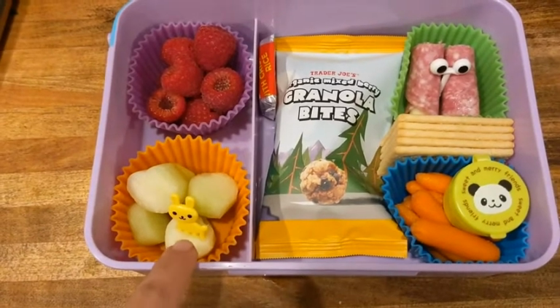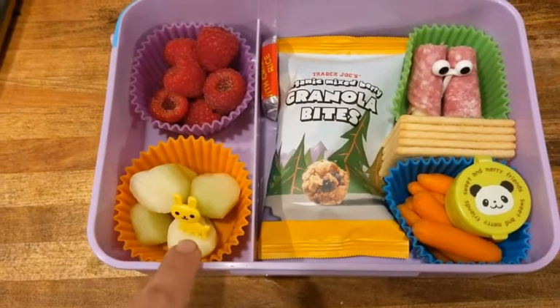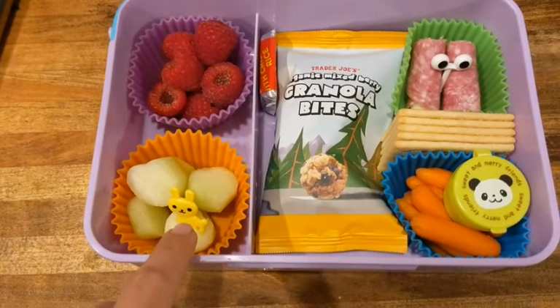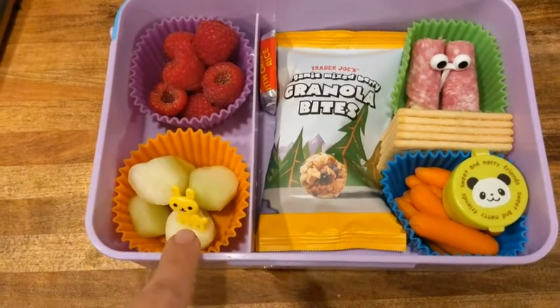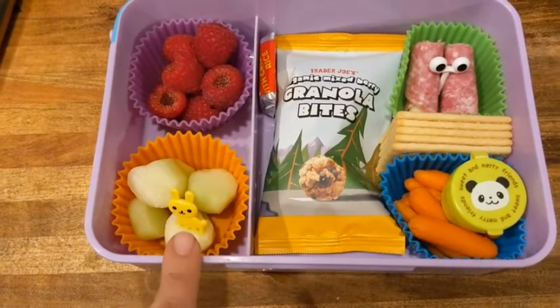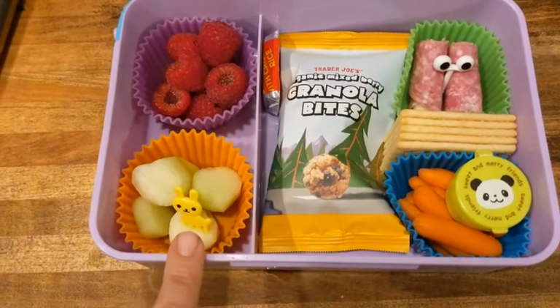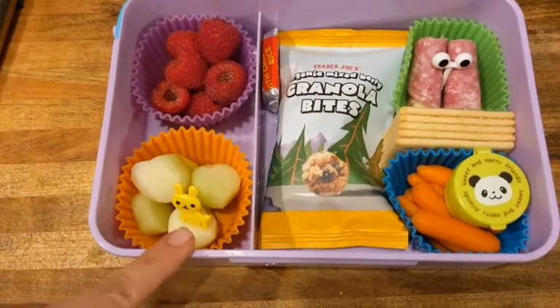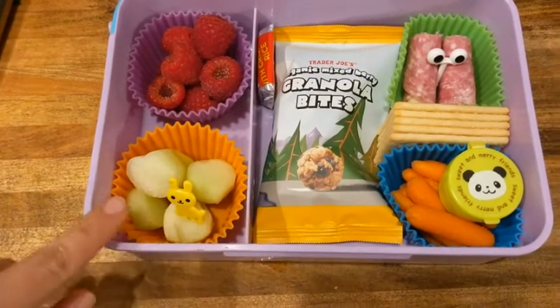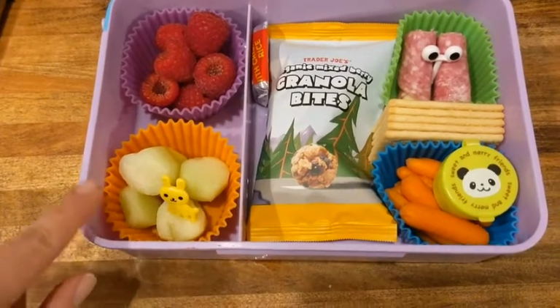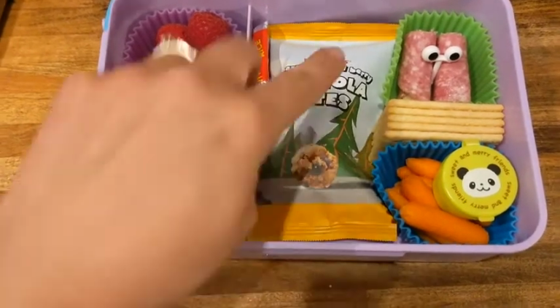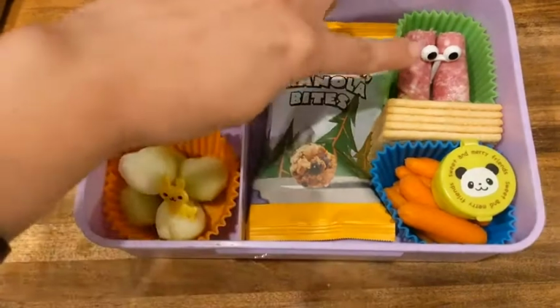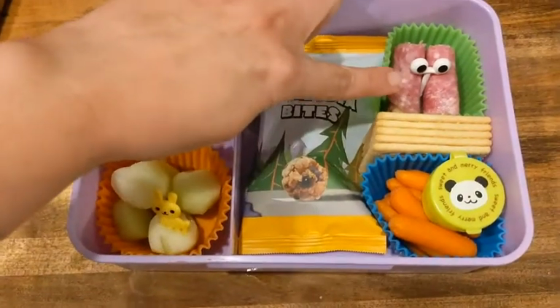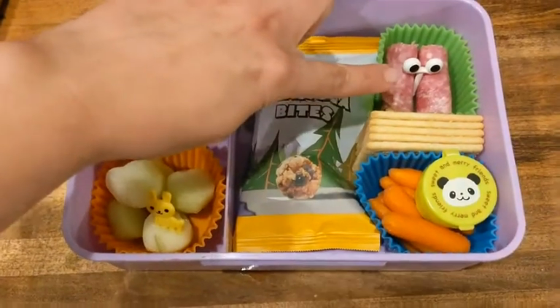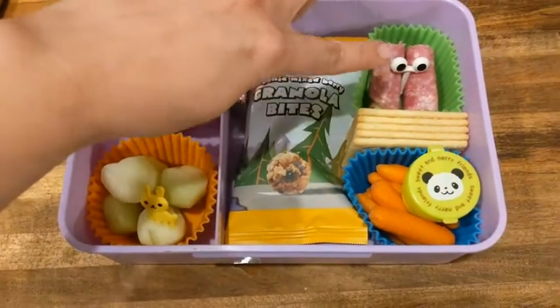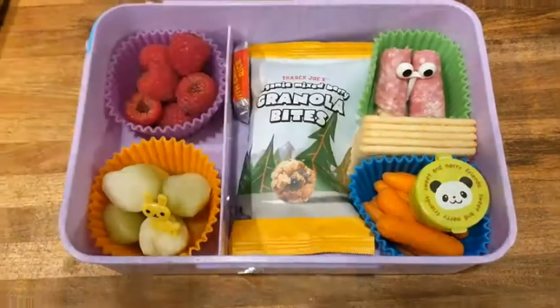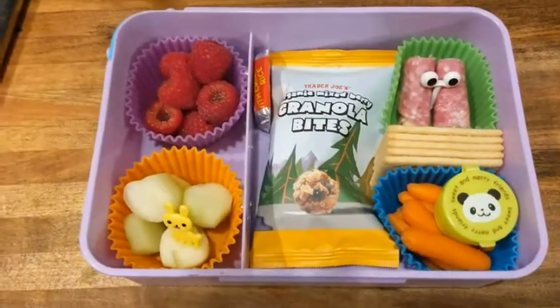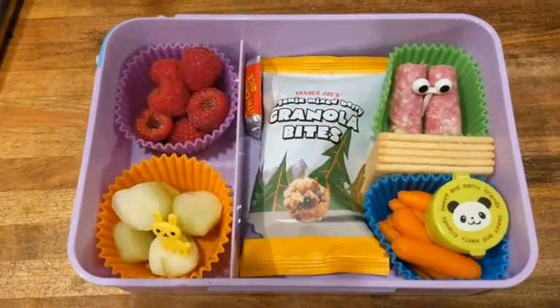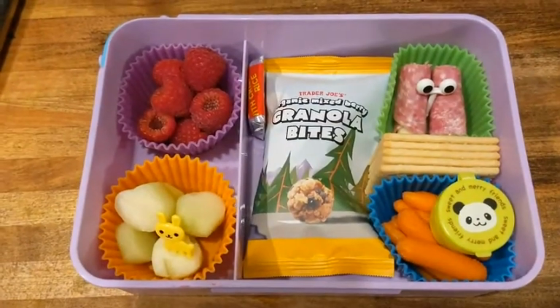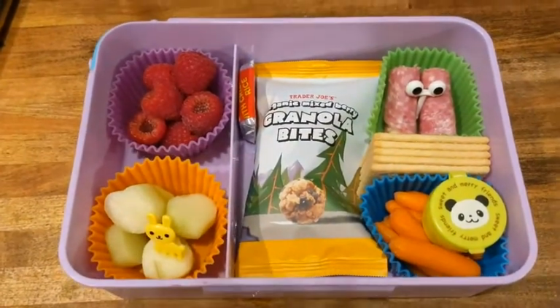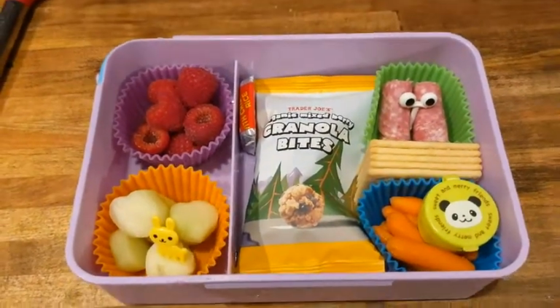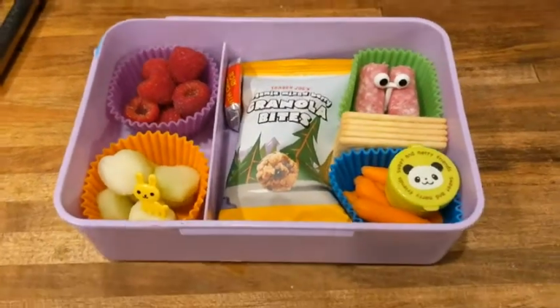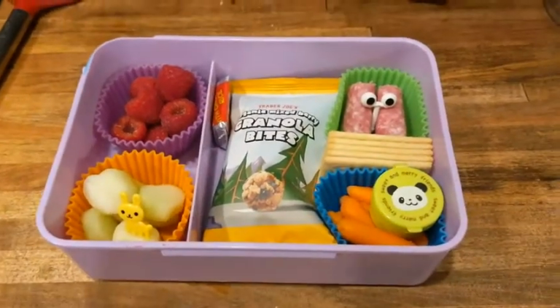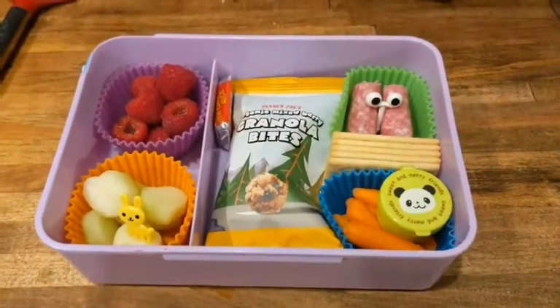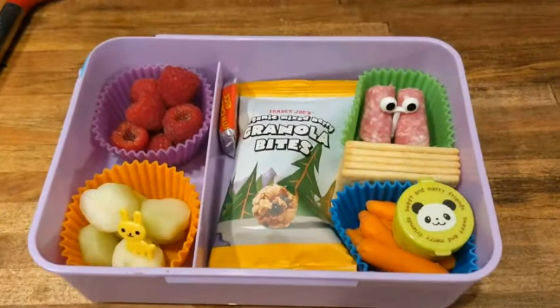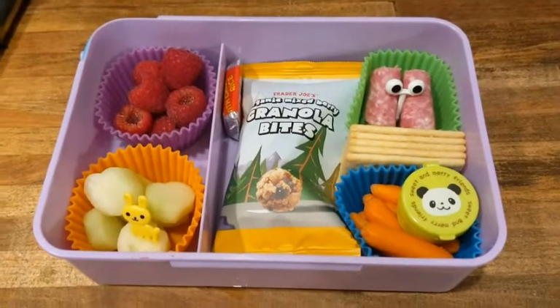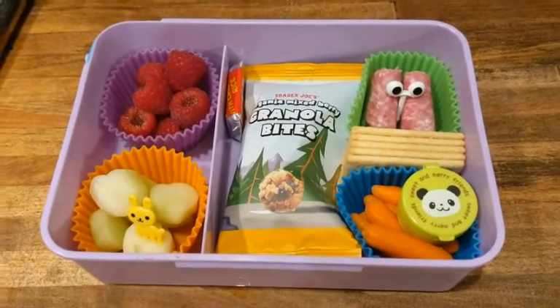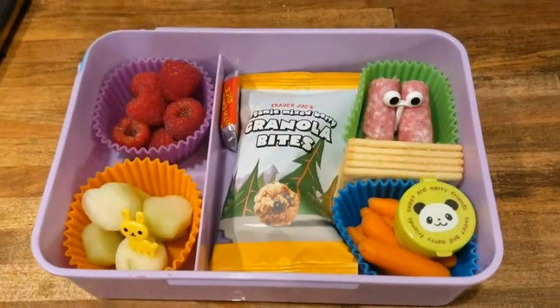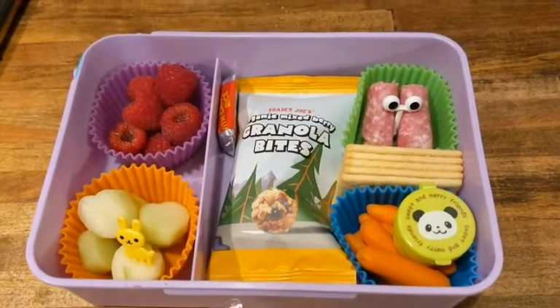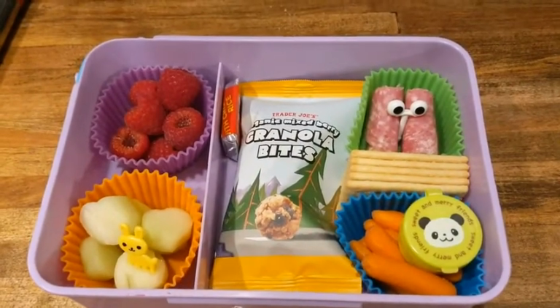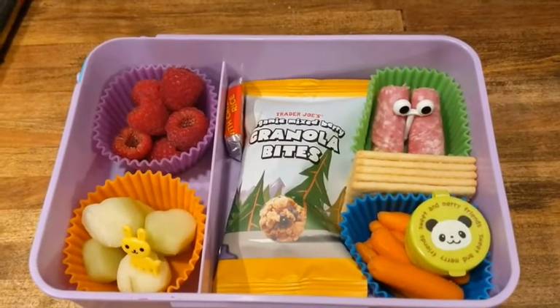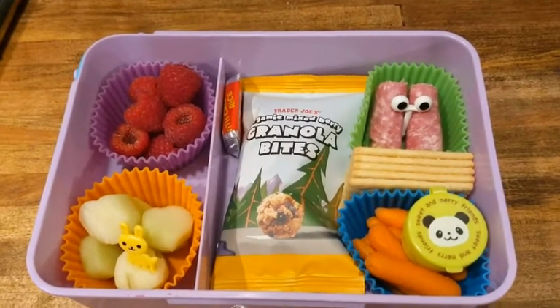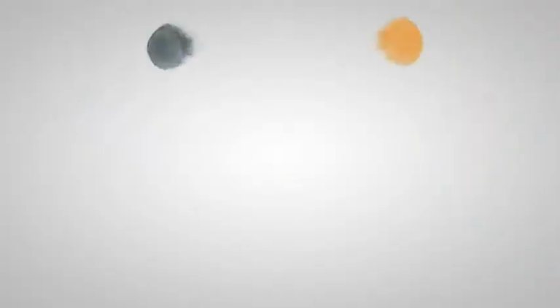I added this little fork pick to the fruit, and then I added the eyes to her salami, just so you can get an idea of how I use them. I really like these things, and that is my point of view.